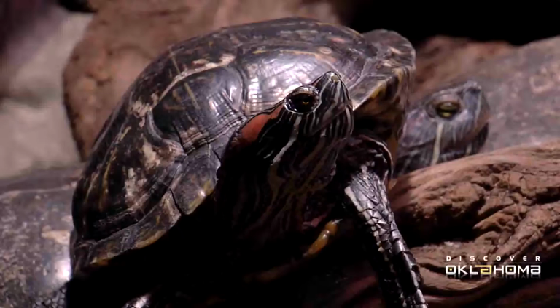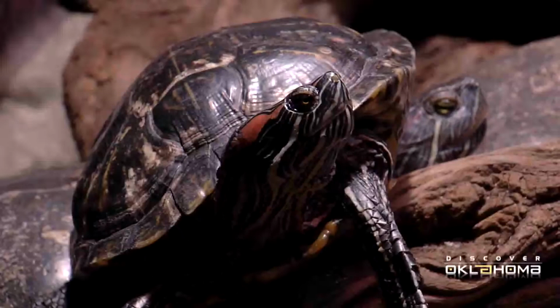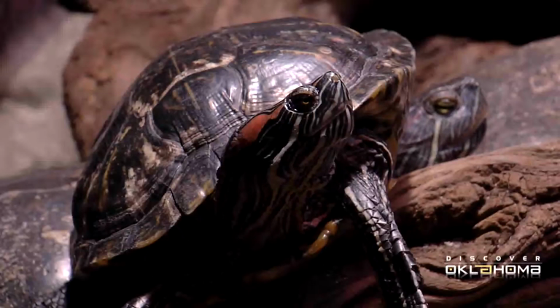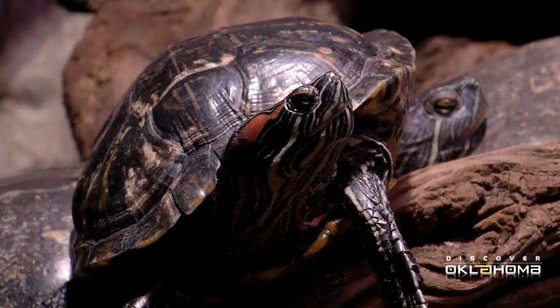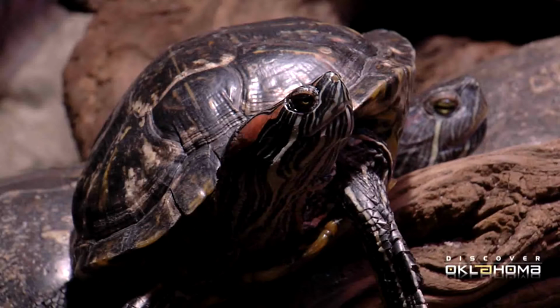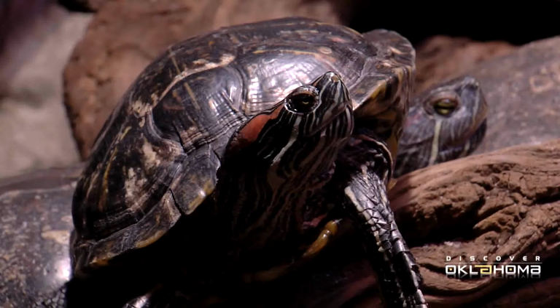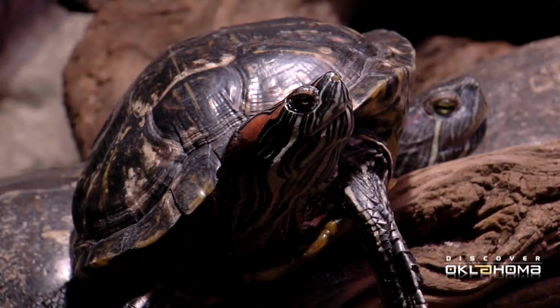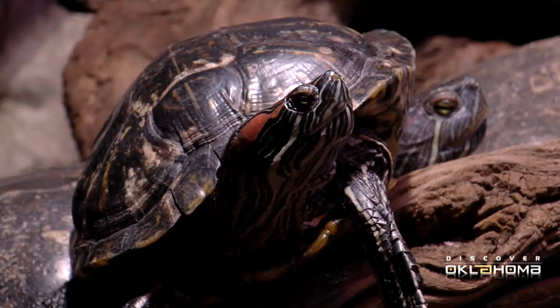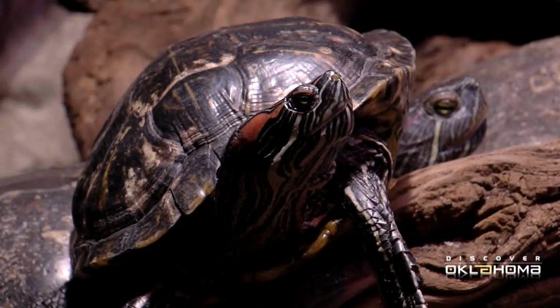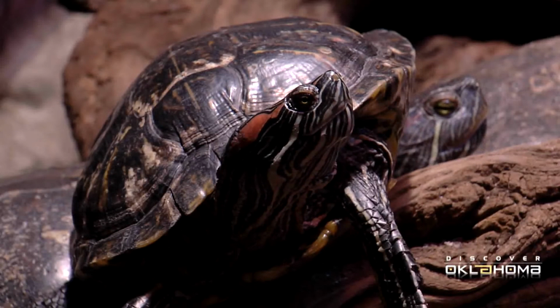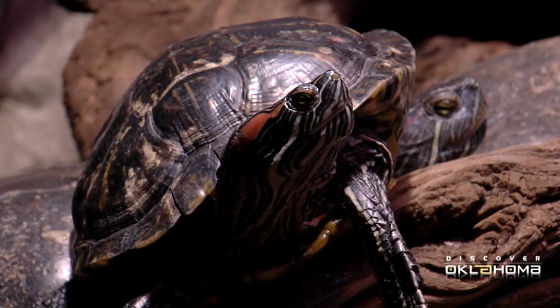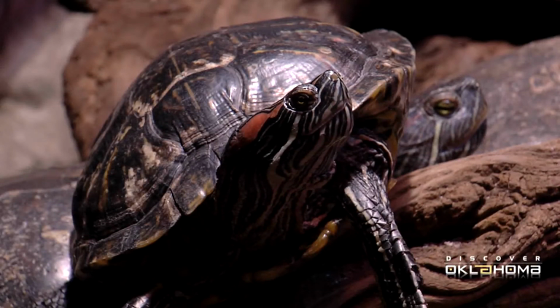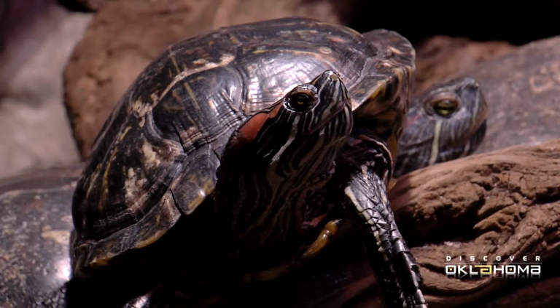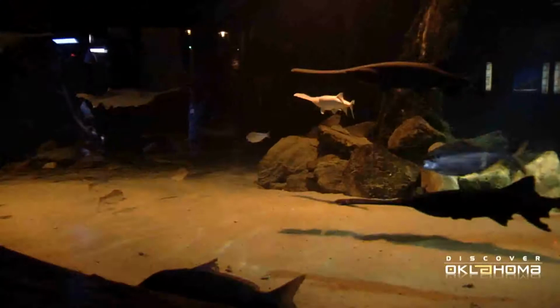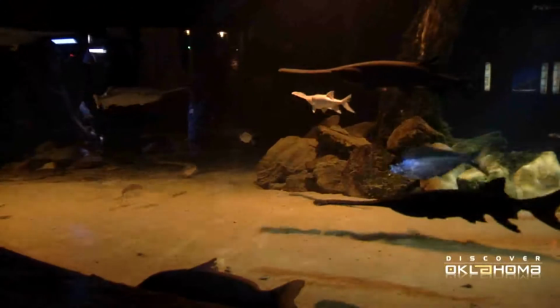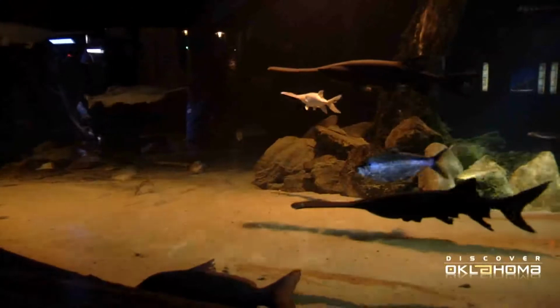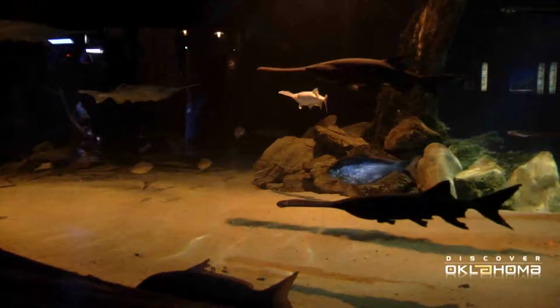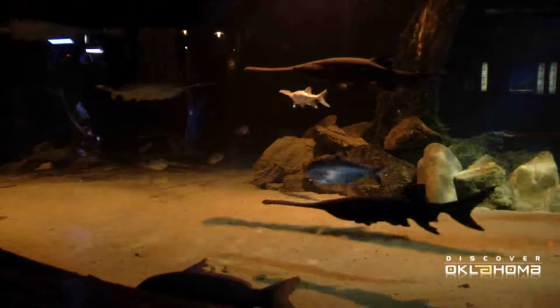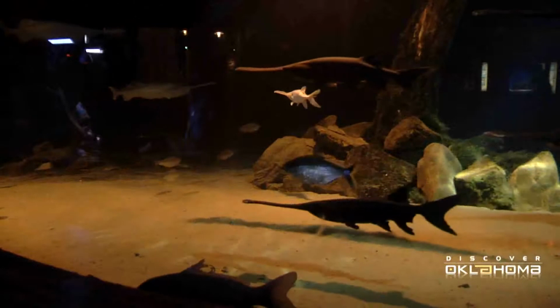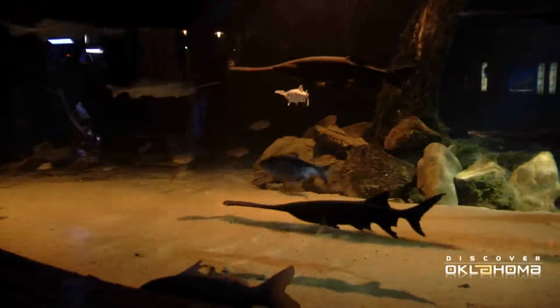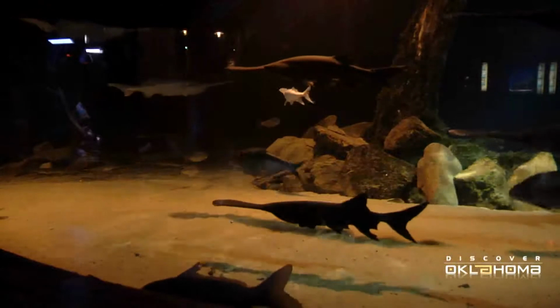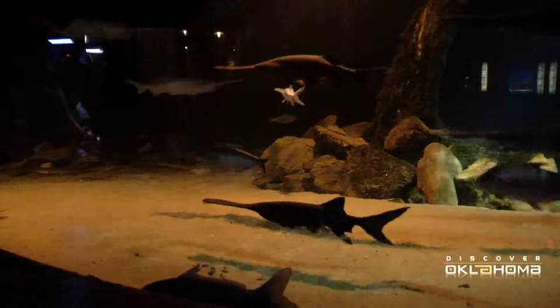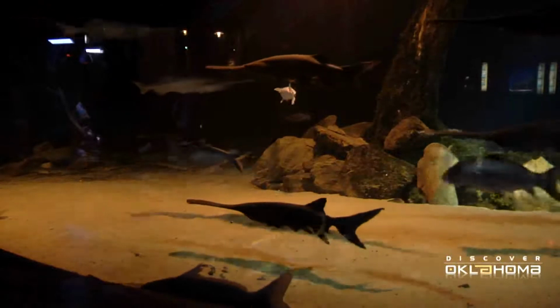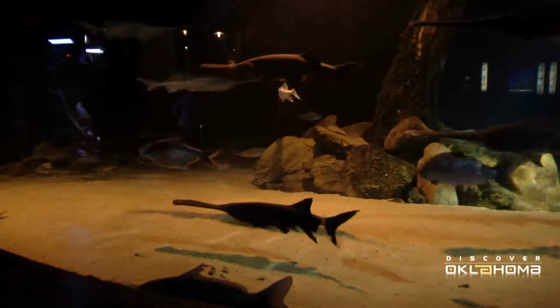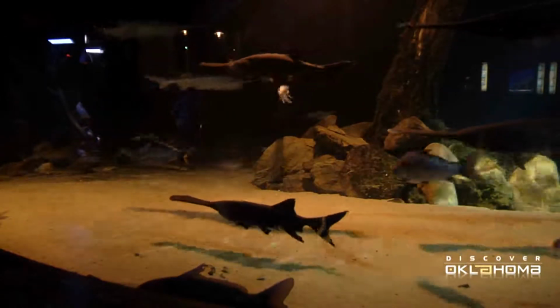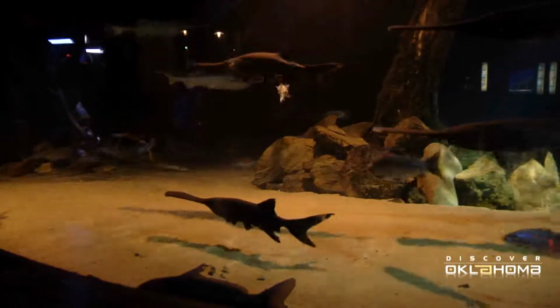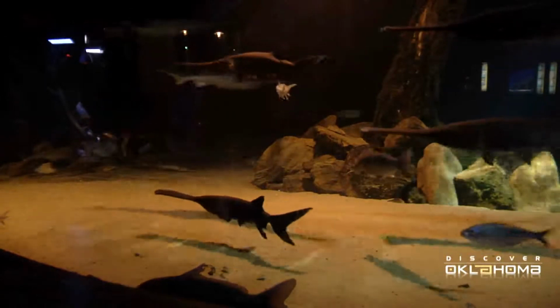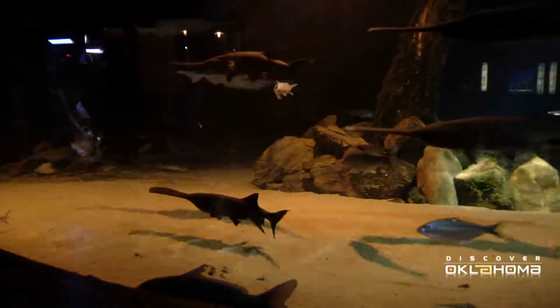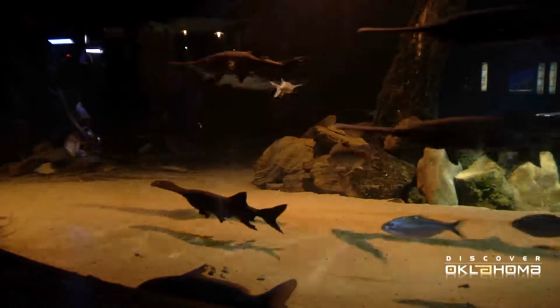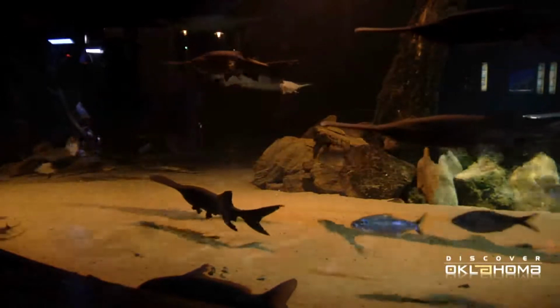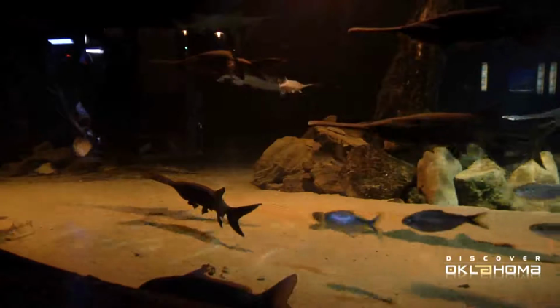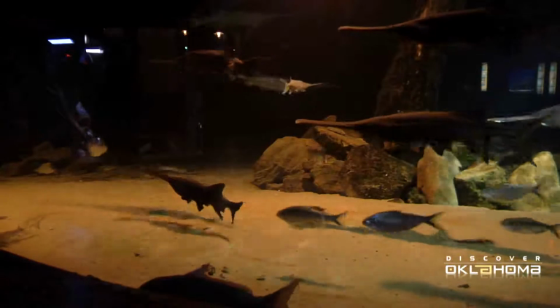You can also come face-to-face with Oklahoma's own aquatic species. The red-eared slider turtles can be just as fascinating as stingrays to a child, and seeing what swims beneath the surface of Oklahoma's waterways can bring you a whole new appreciation for the lake or the river.